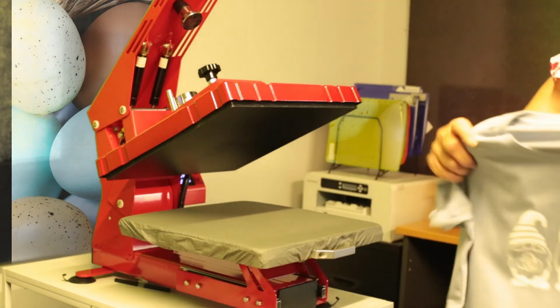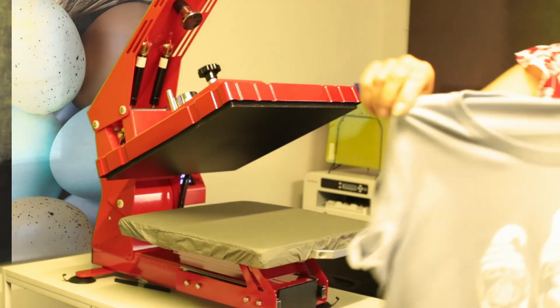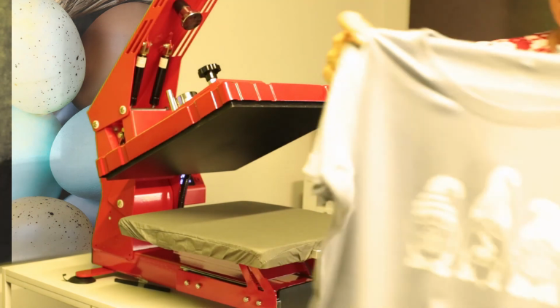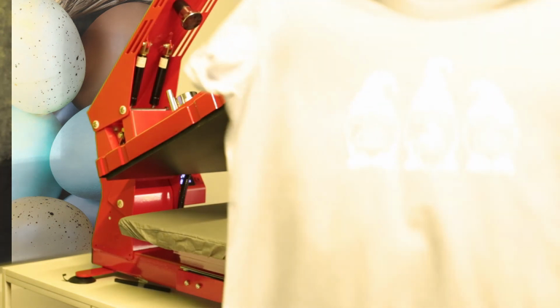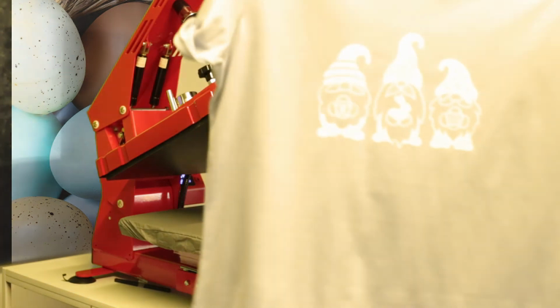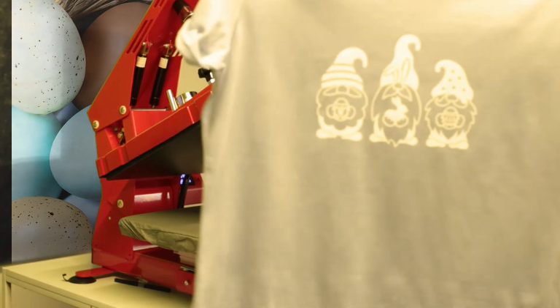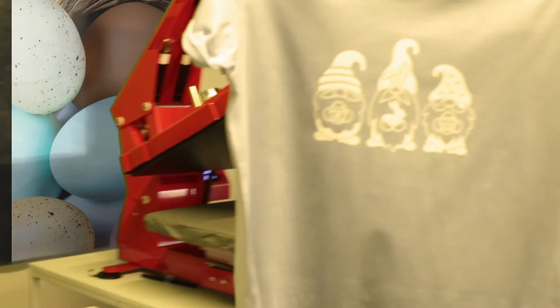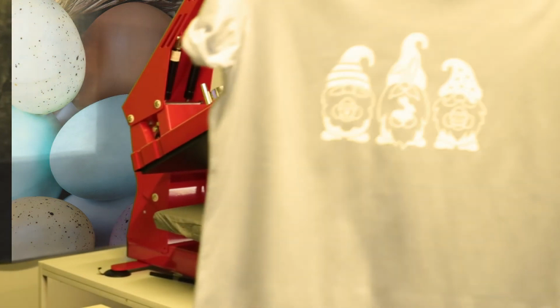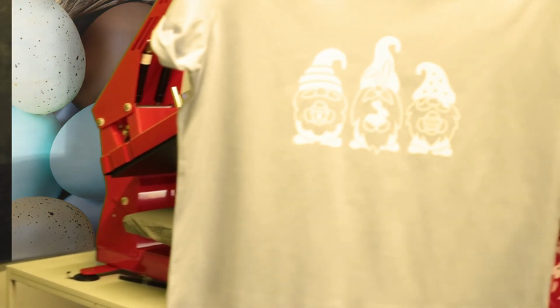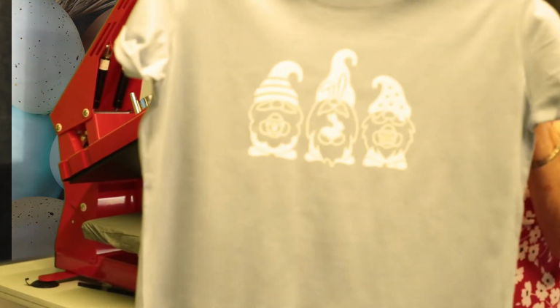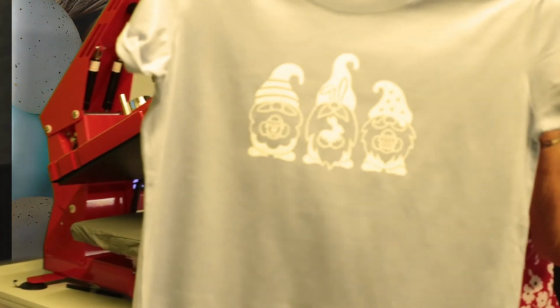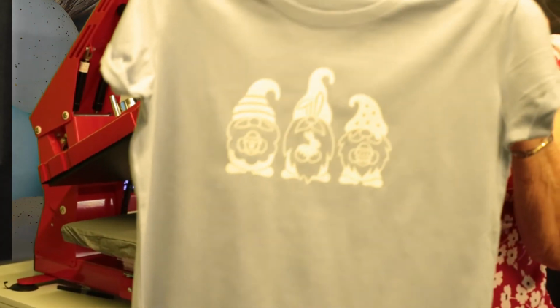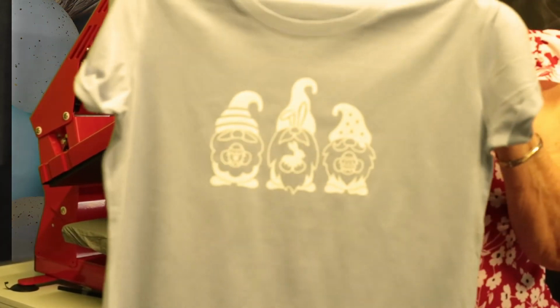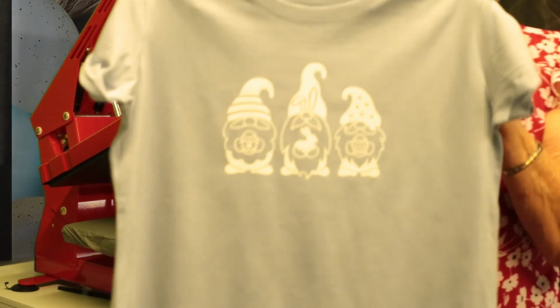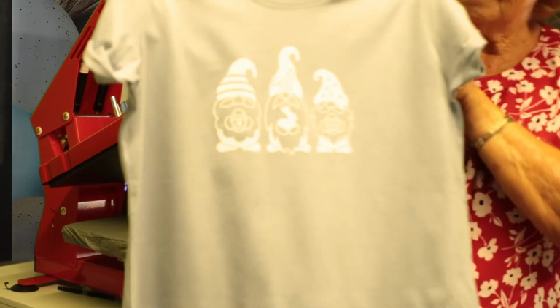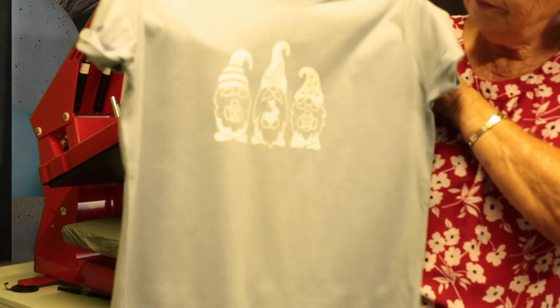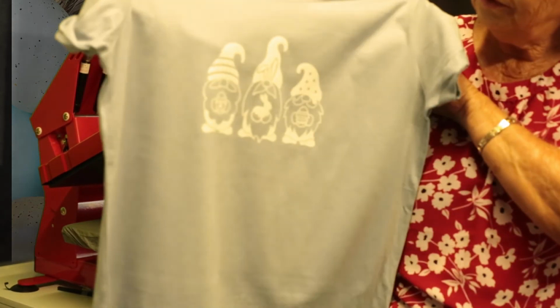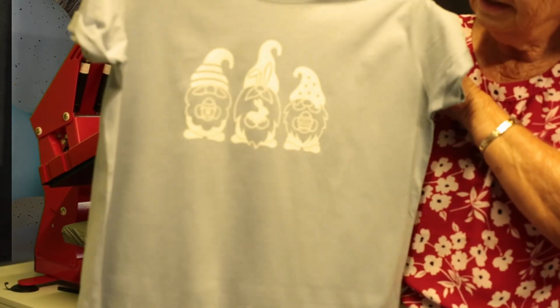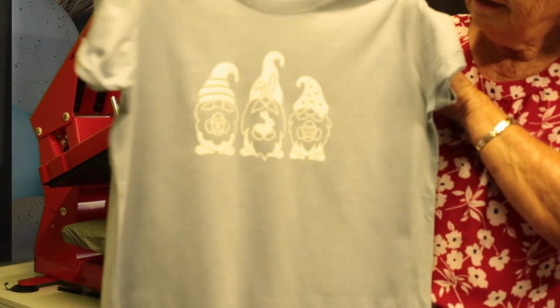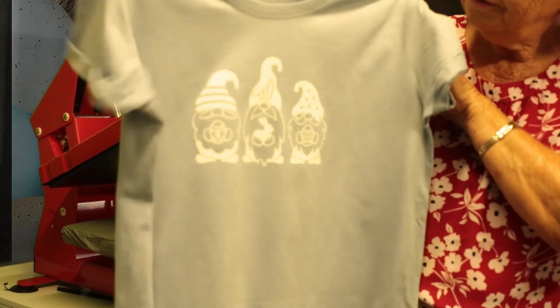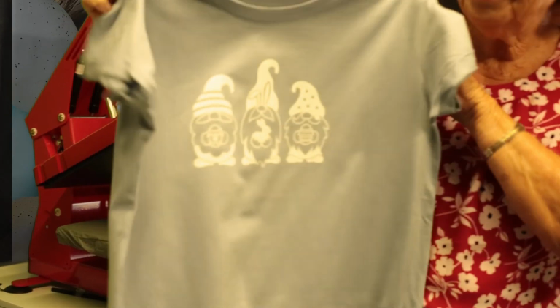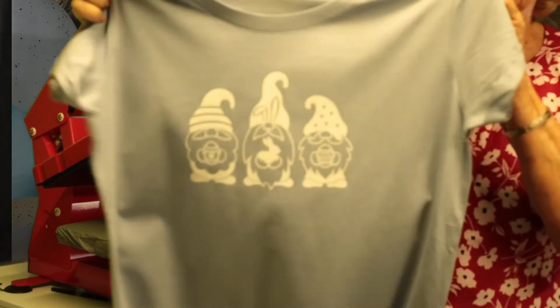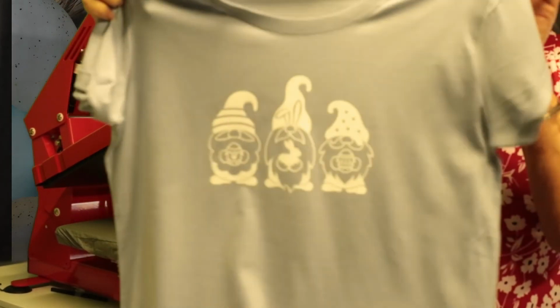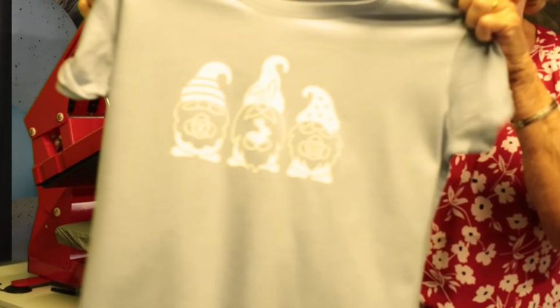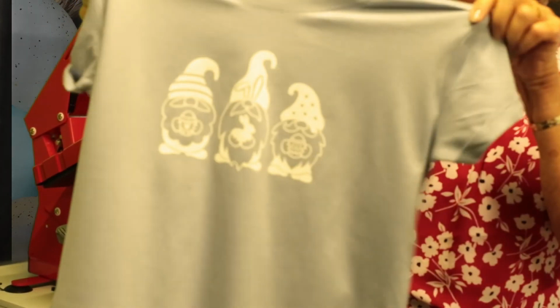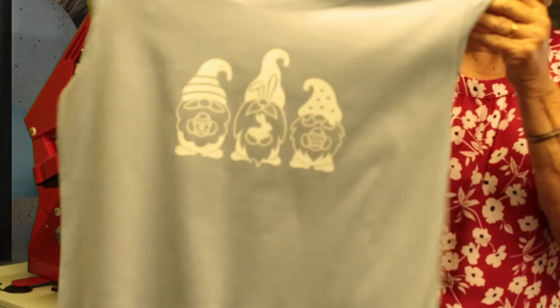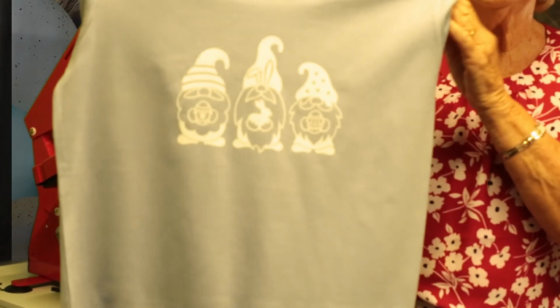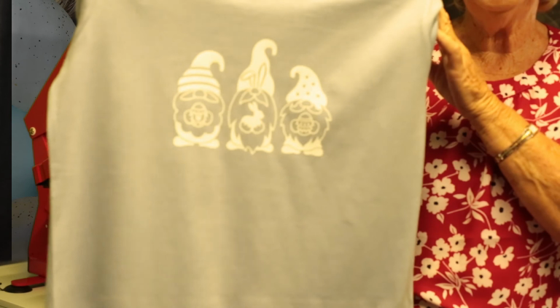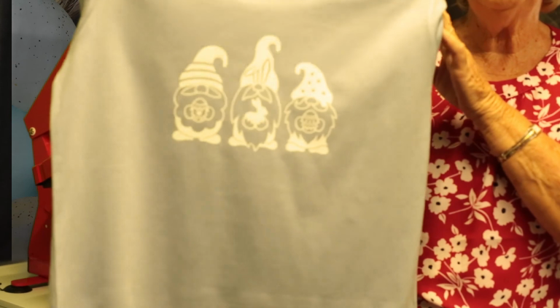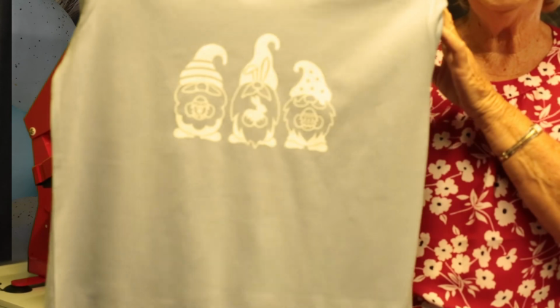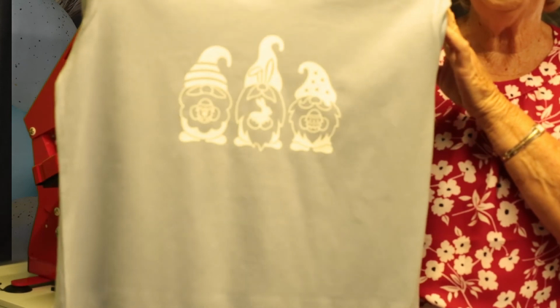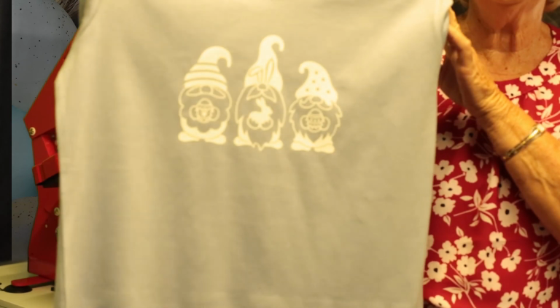And there we have our Easter shirt — nice and simple, not too fussy with colors, a silhouette of Easter gnomes.